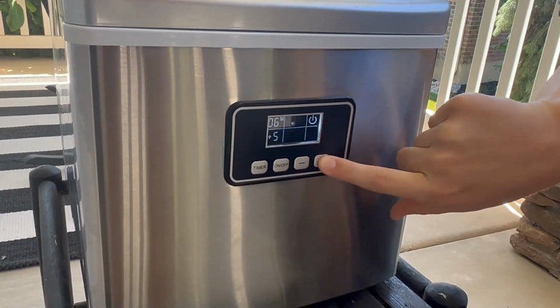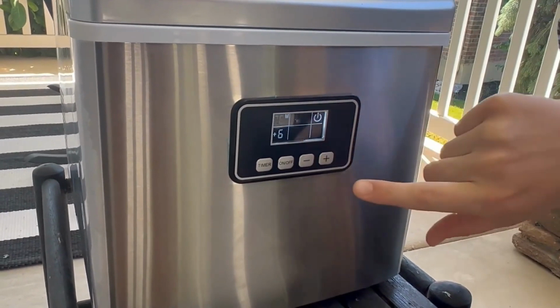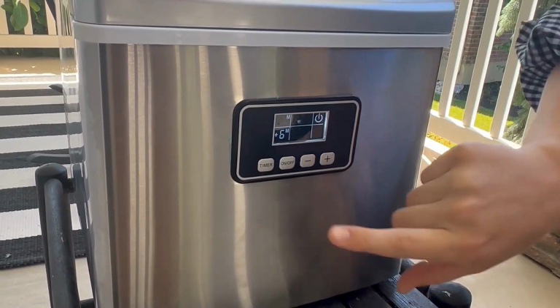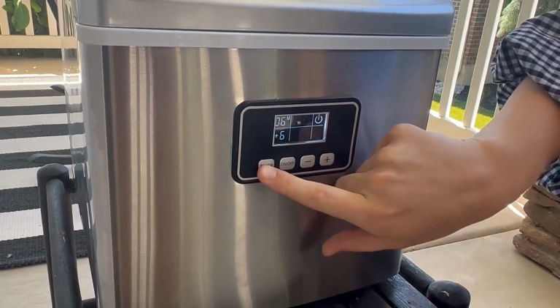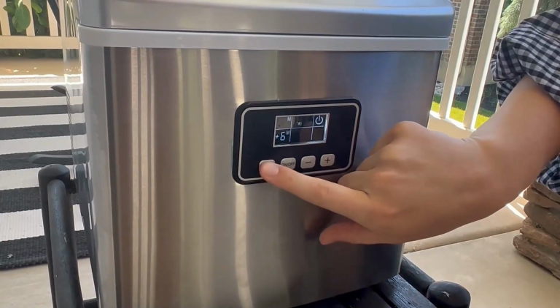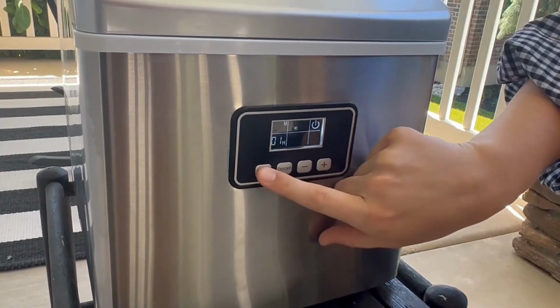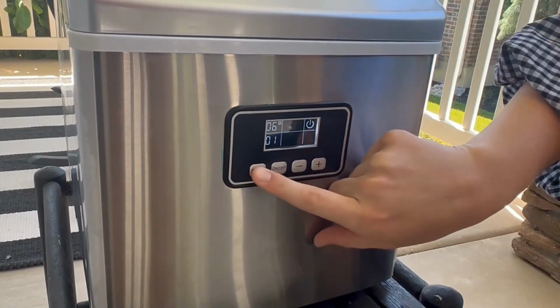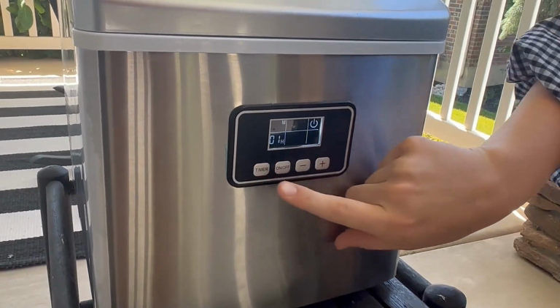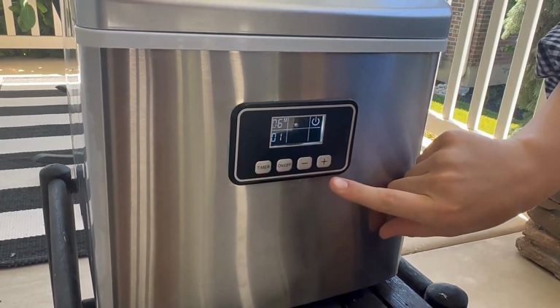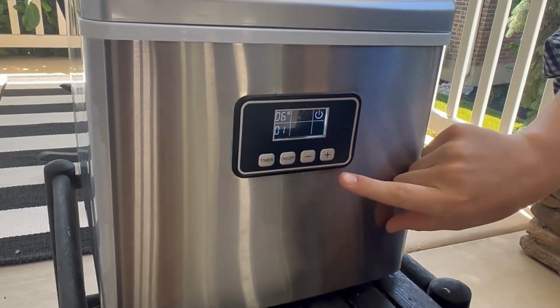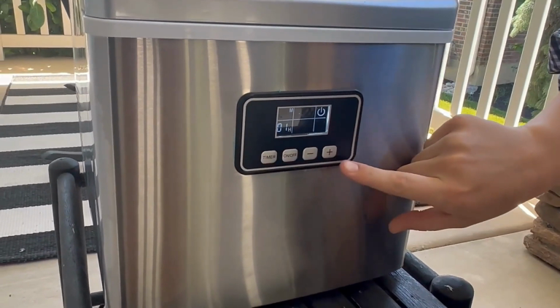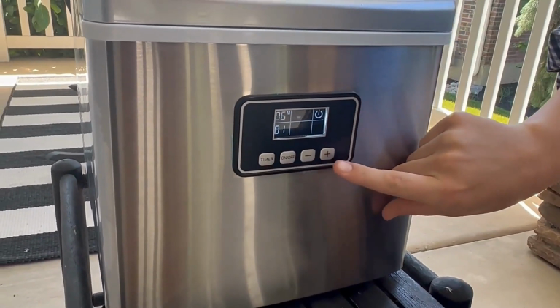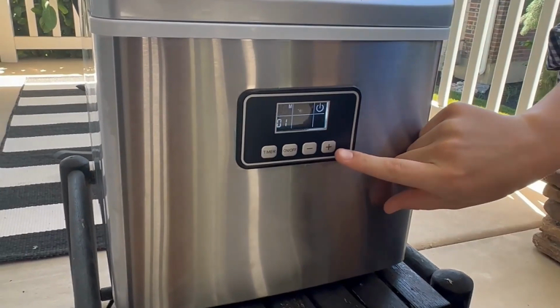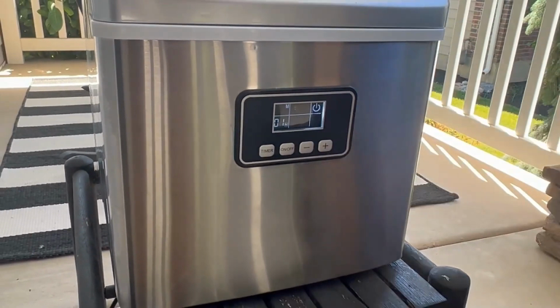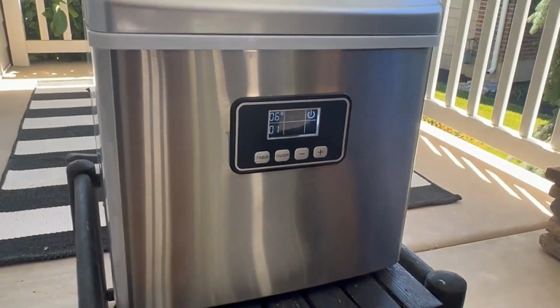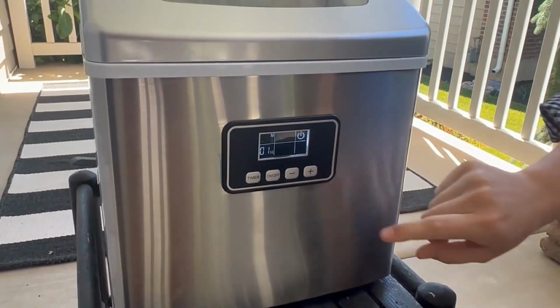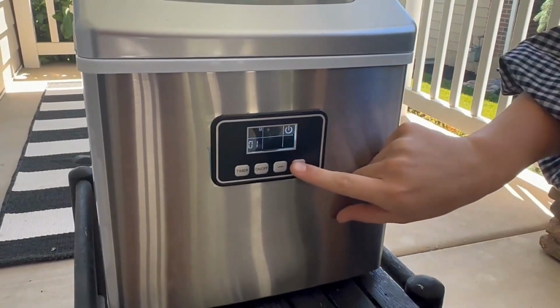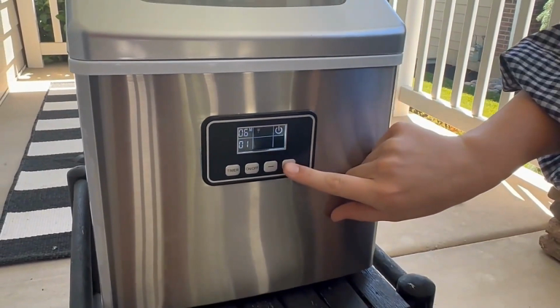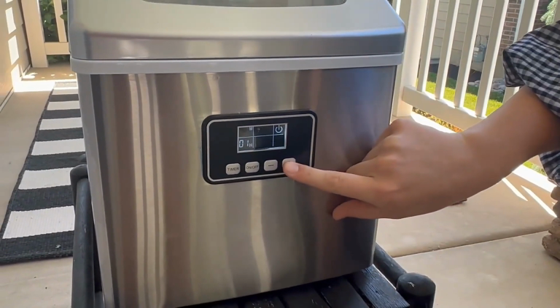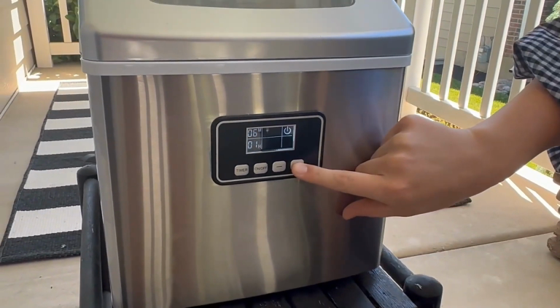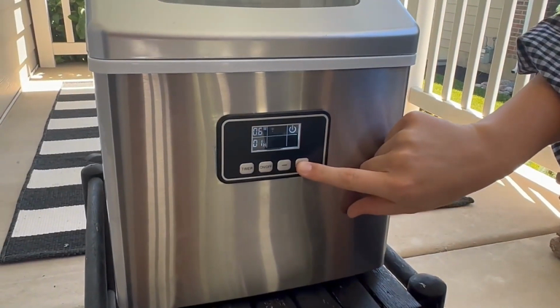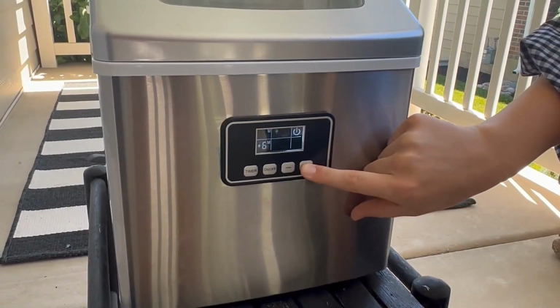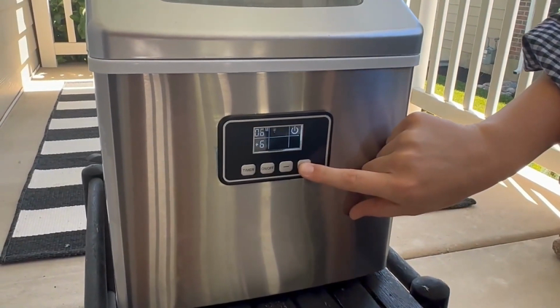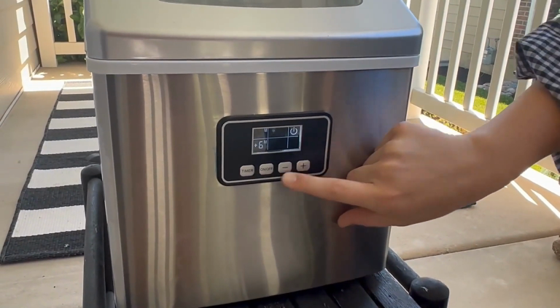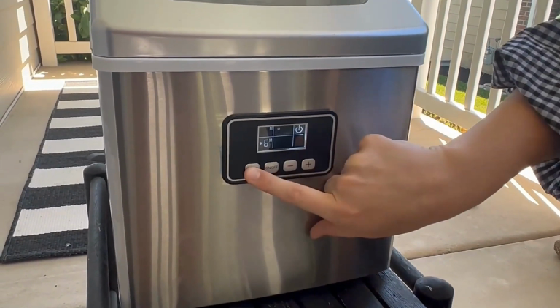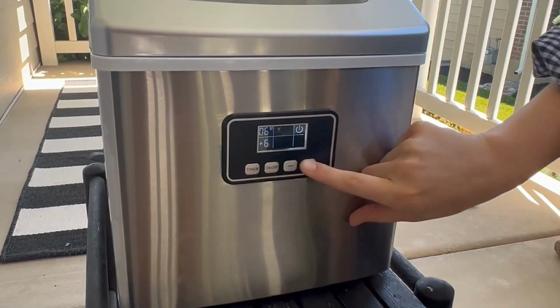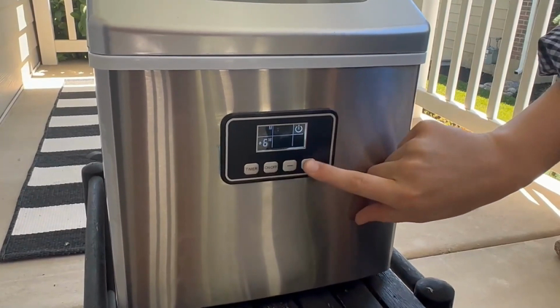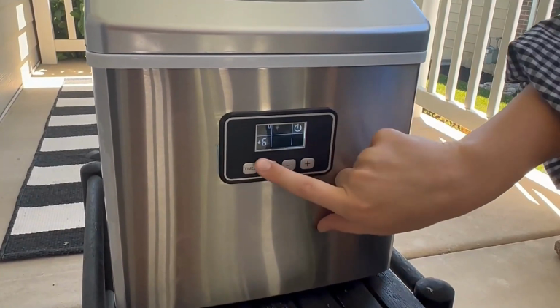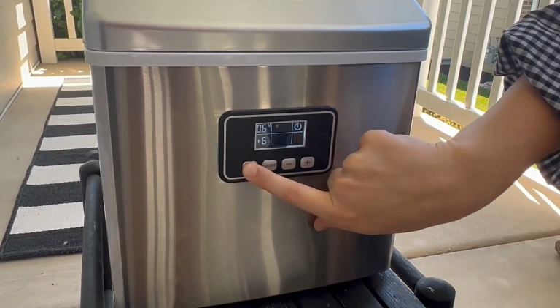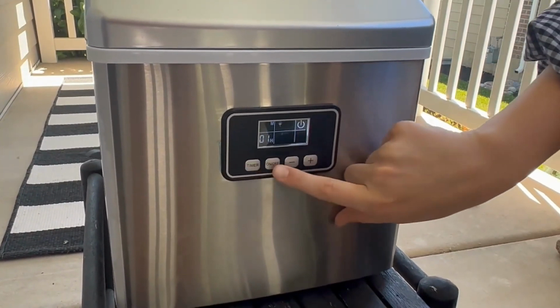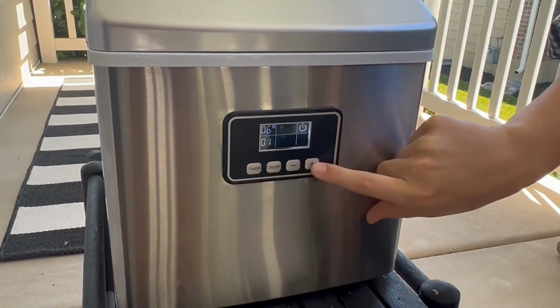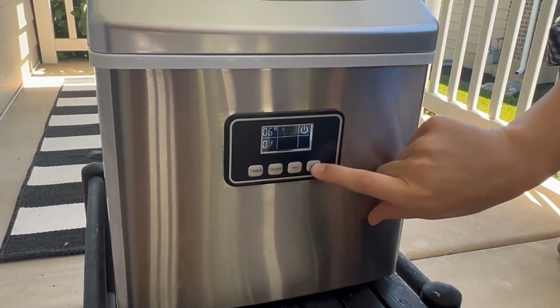Keep the tabletop ice maker upright for 24 hours before first use for optimal results. Ideal for home, office, kitchen, bar, or coffee shop.